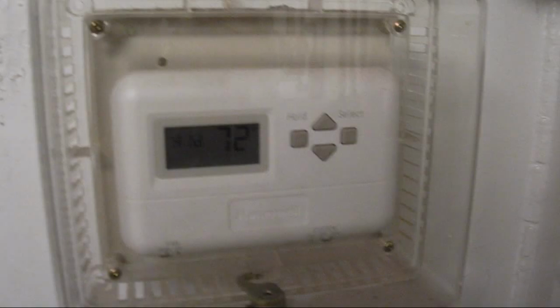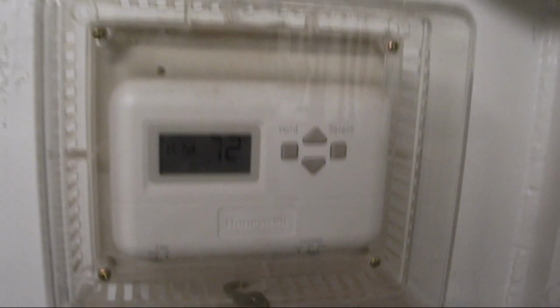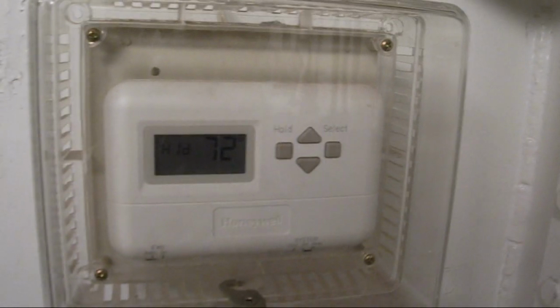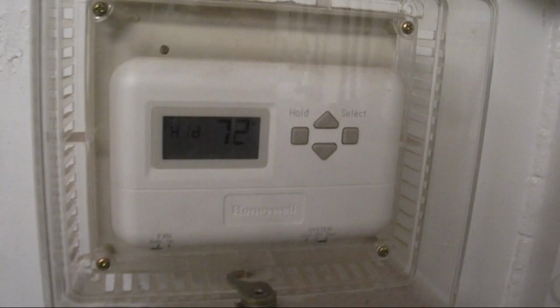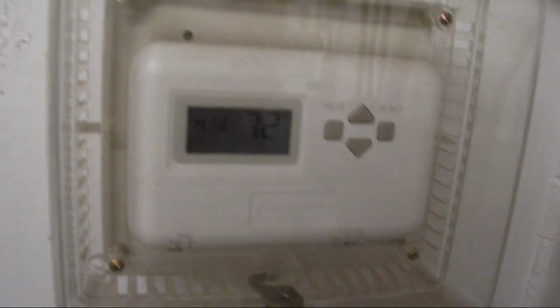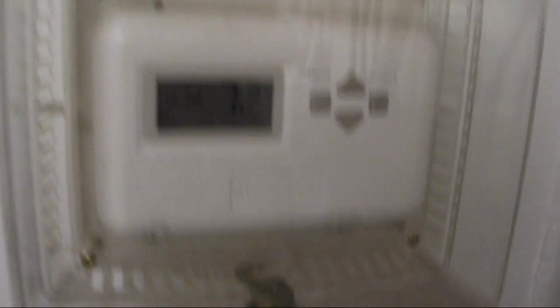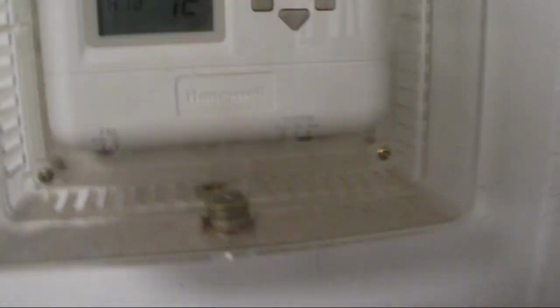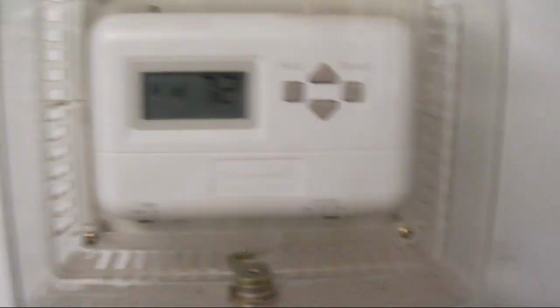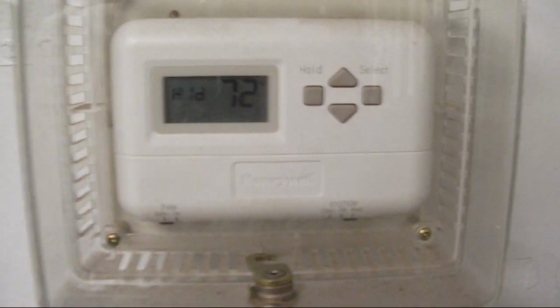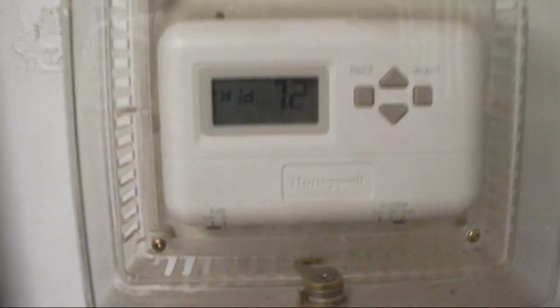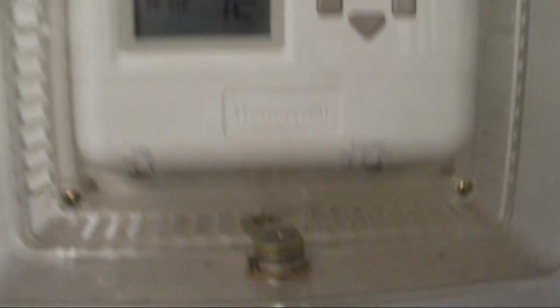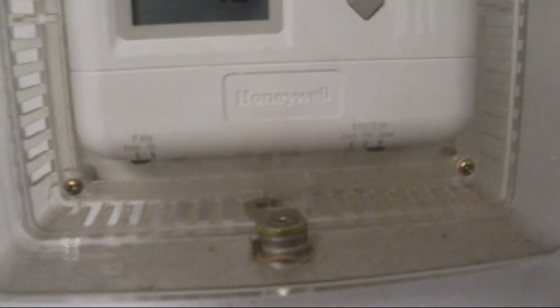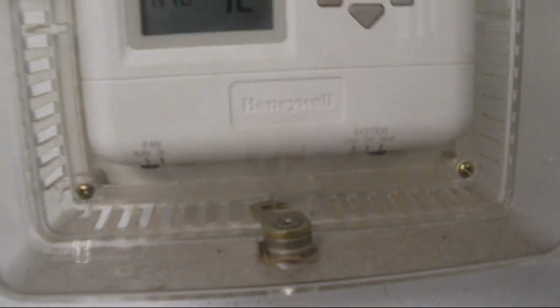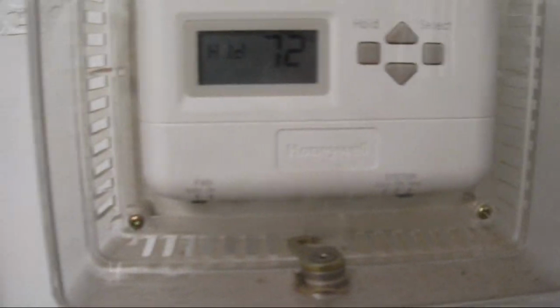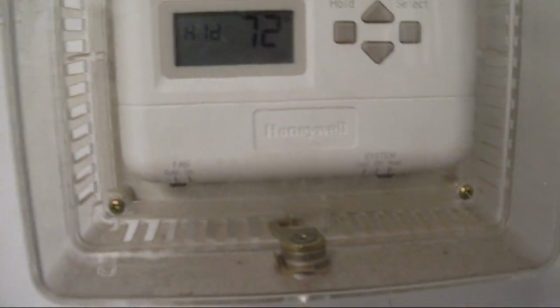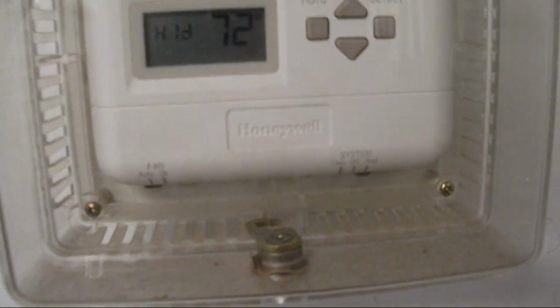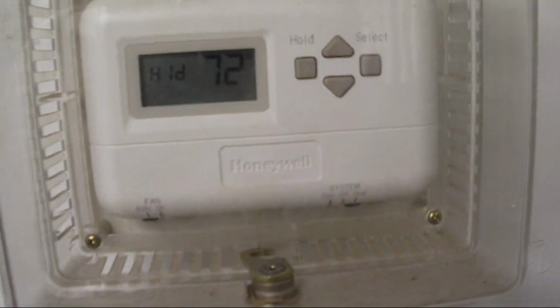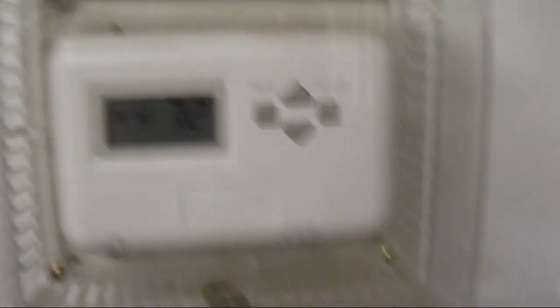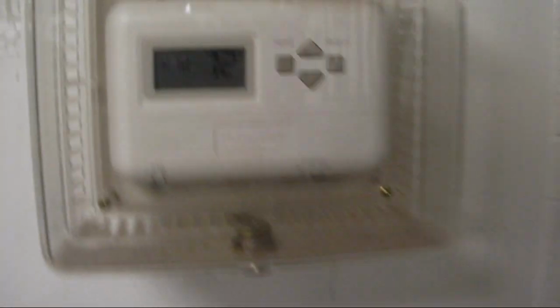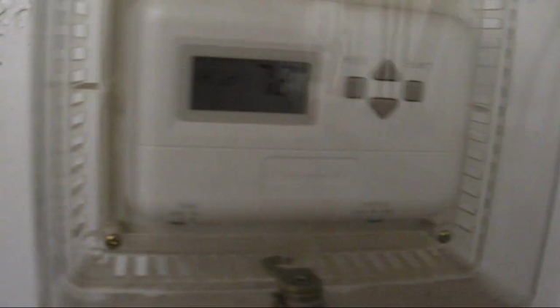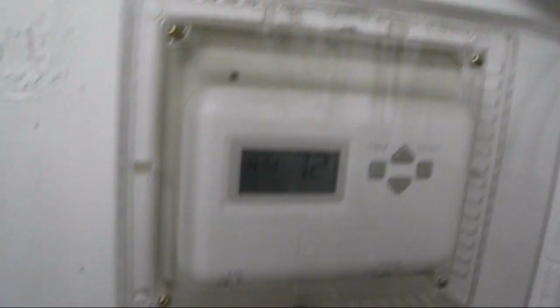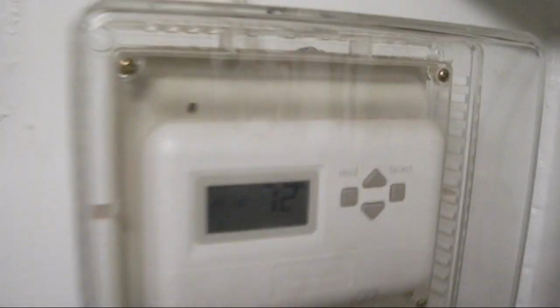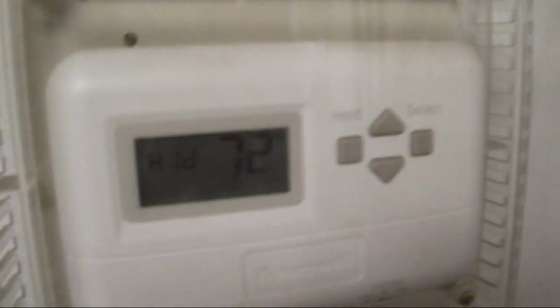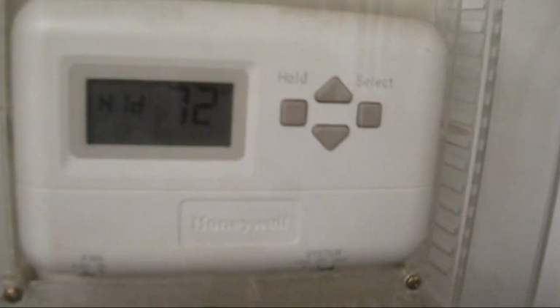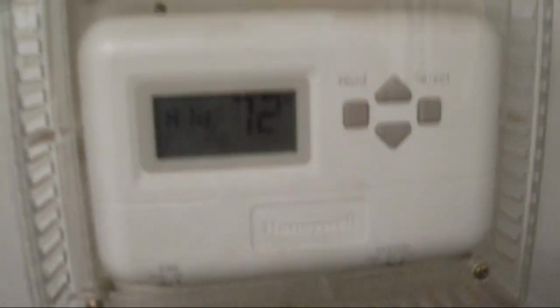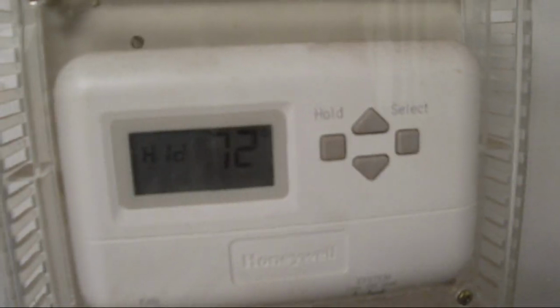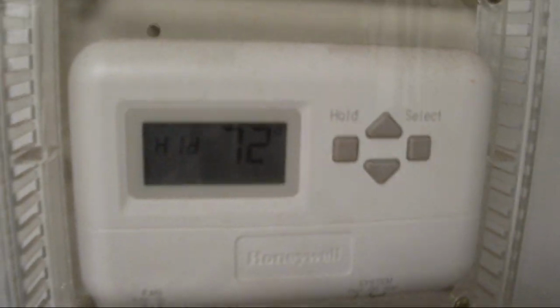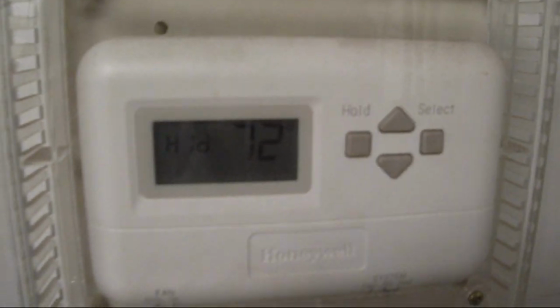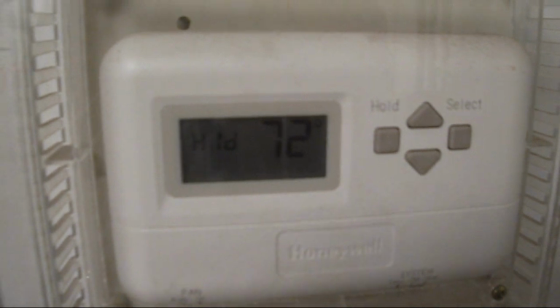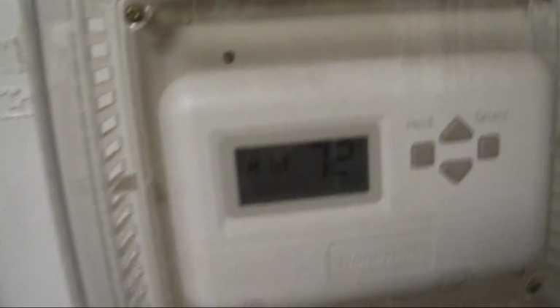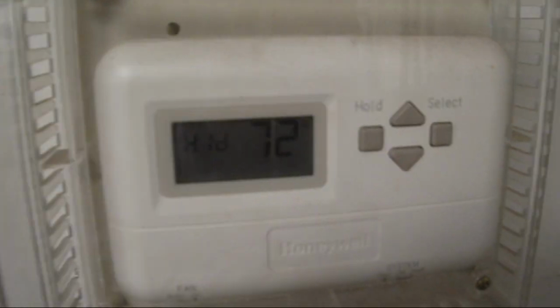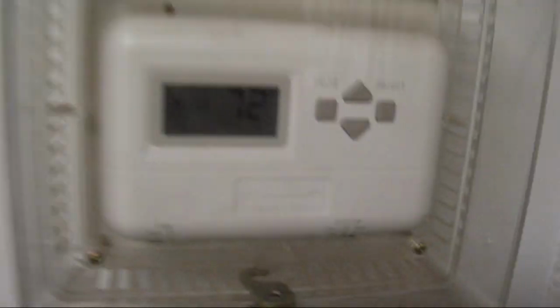Here is one of the thermostats. It's just a heat-cool thermostat — no EM heat or oxy. I'm pretty sure it's programmable.